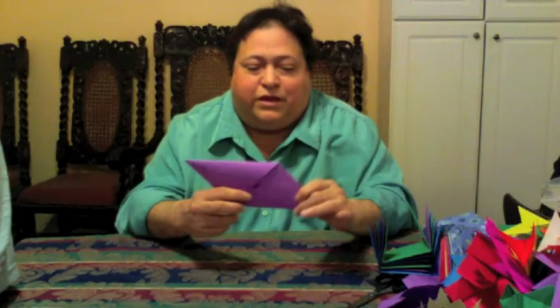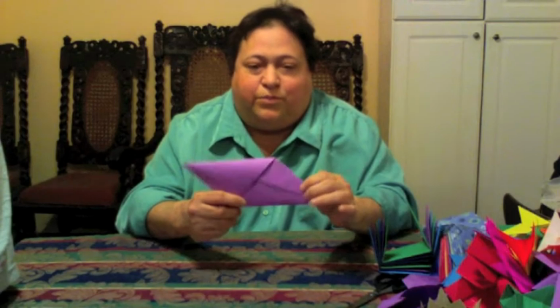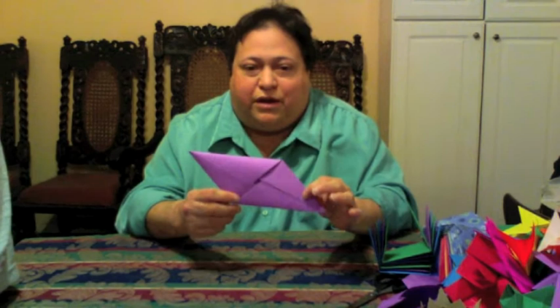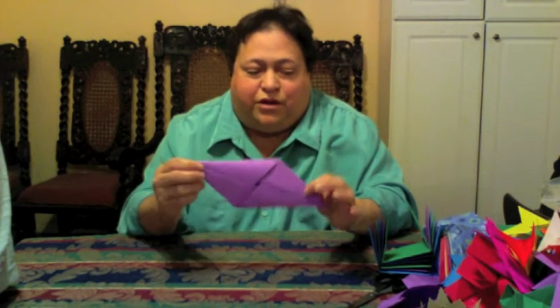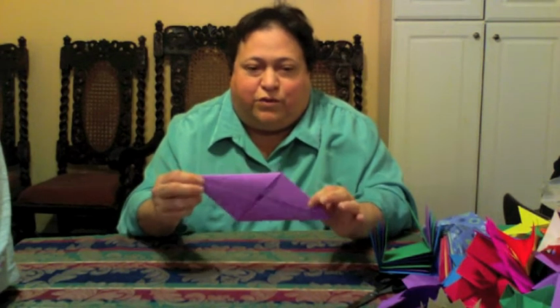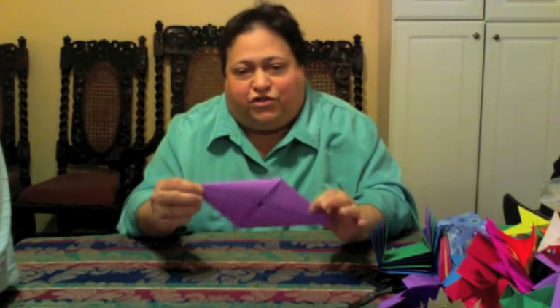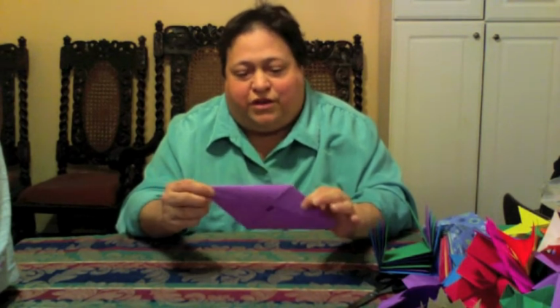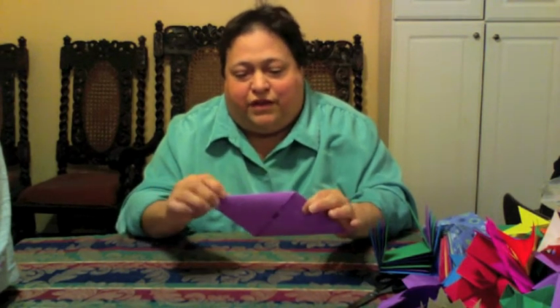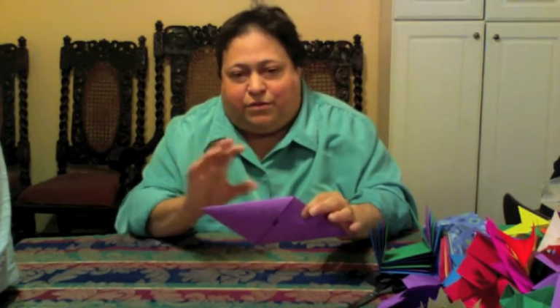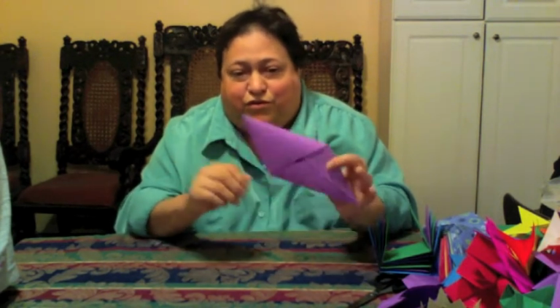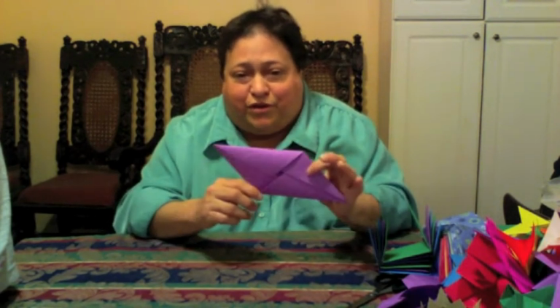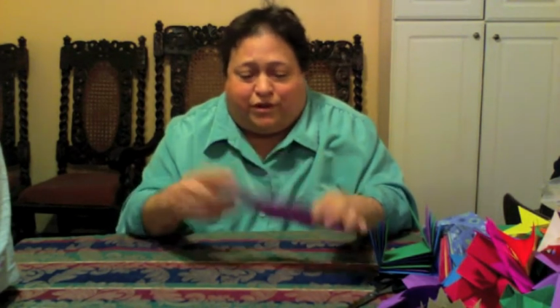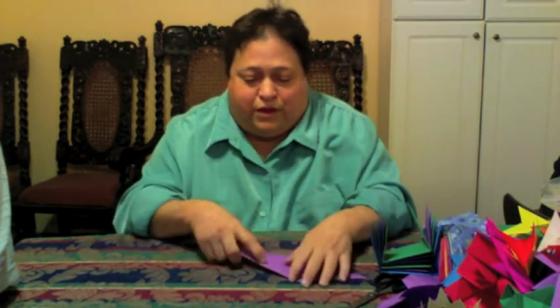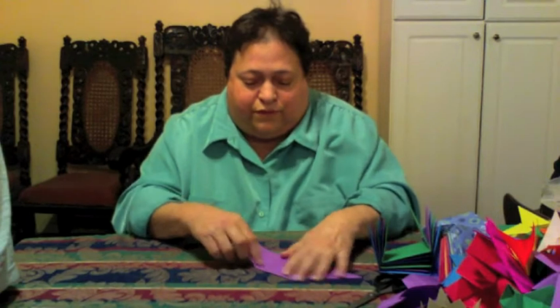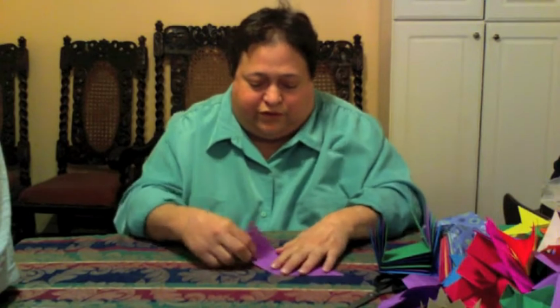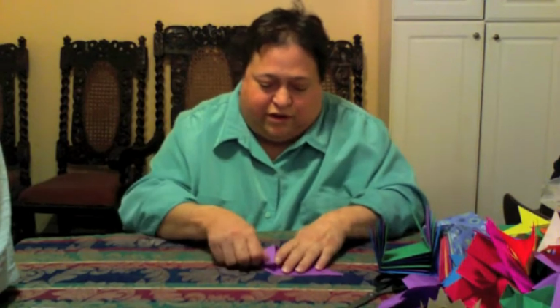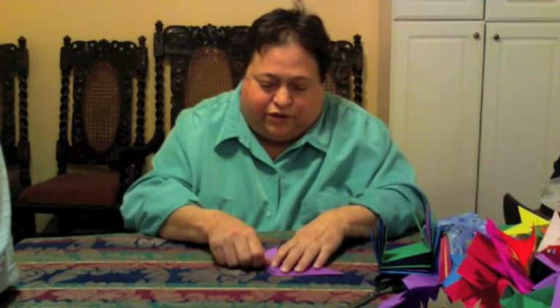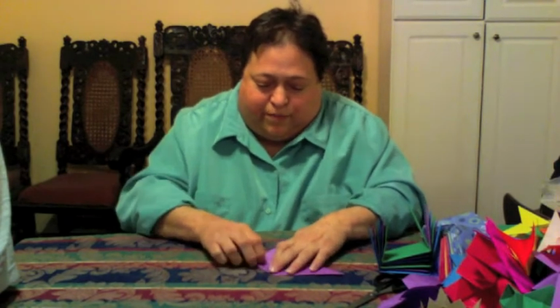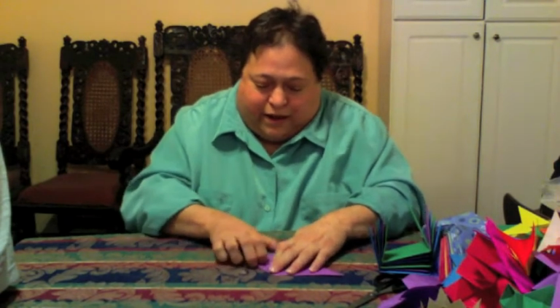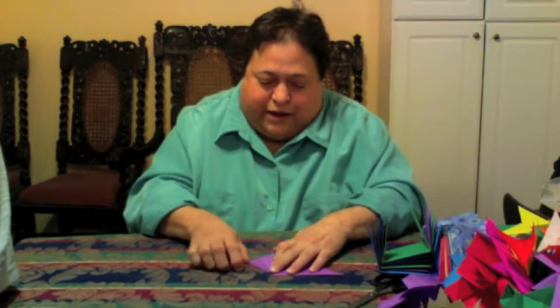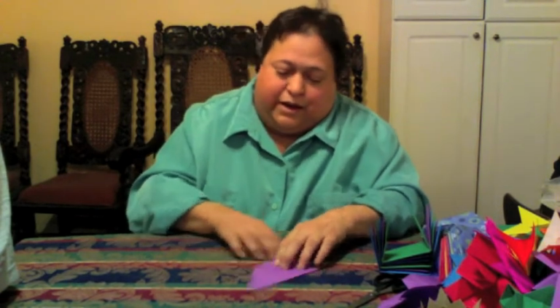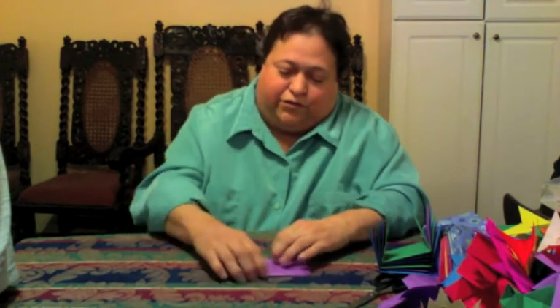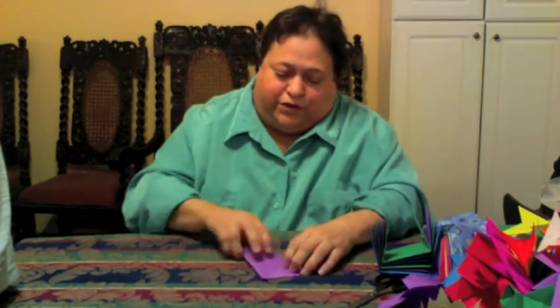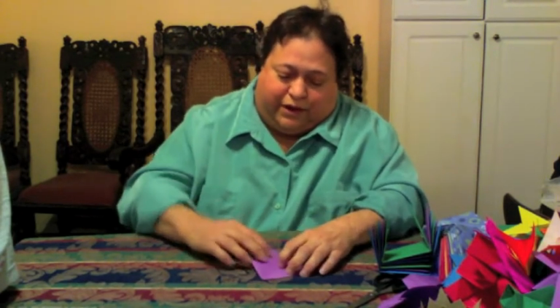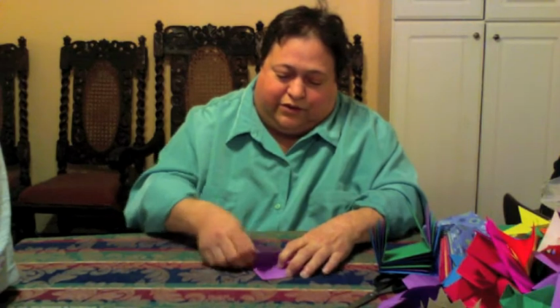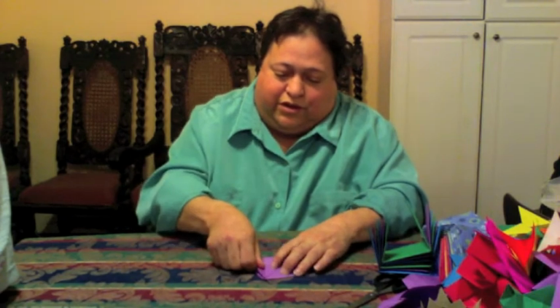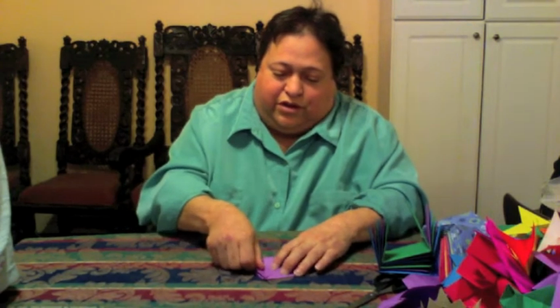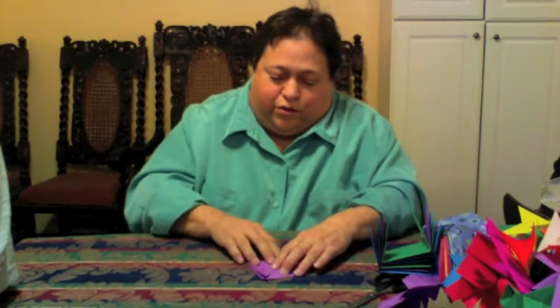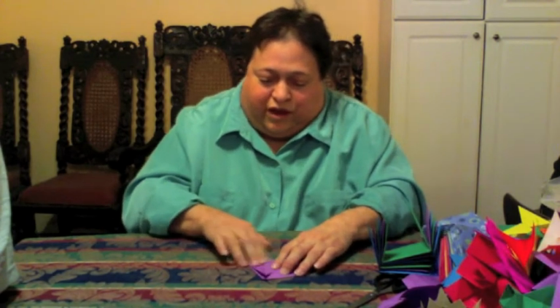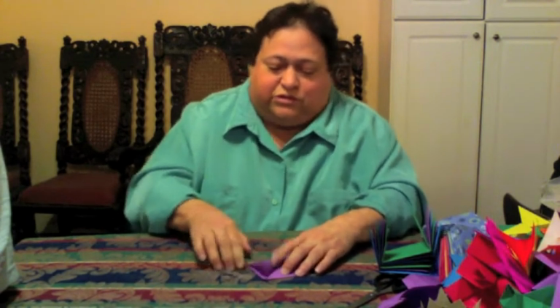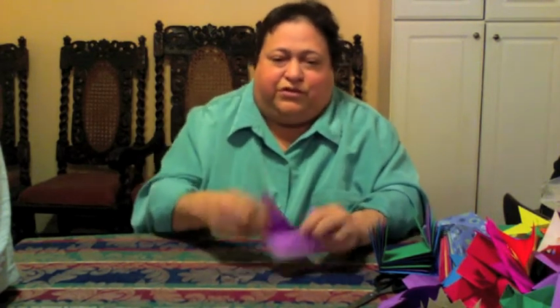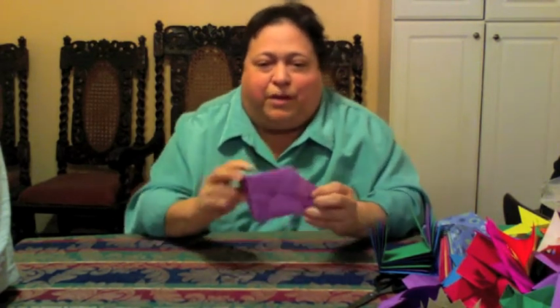It helps sometimes to fold it into shapes that are going to be more useful while you're using it. For instance, if you turn it on the back and just fold these back like this, you can see how to assemble these things a lot better.